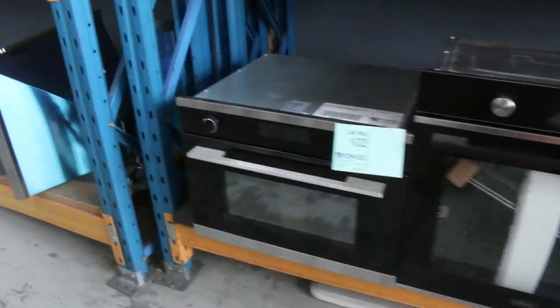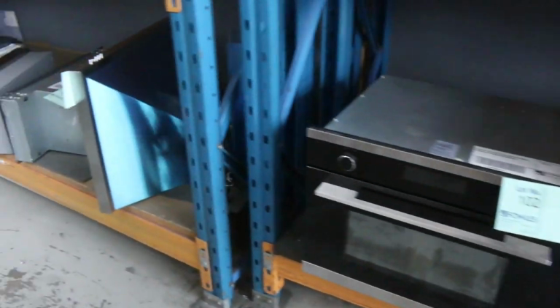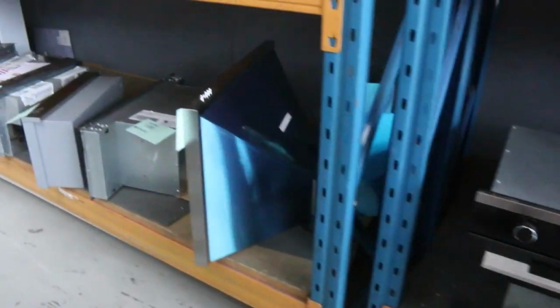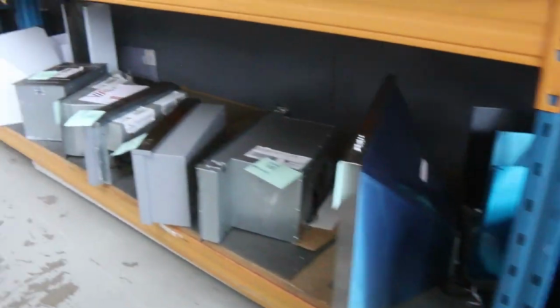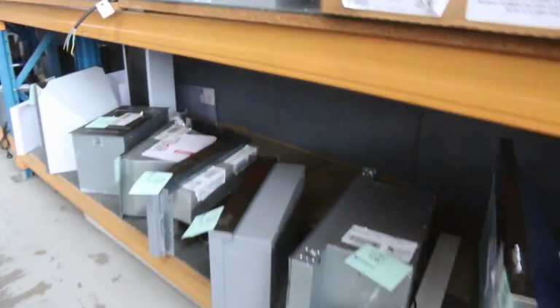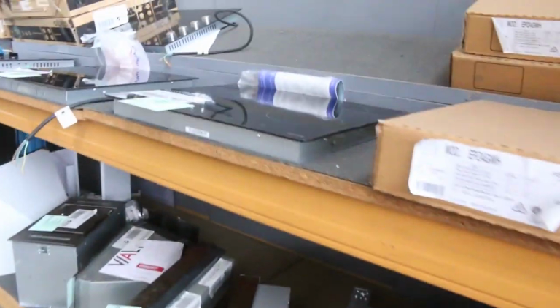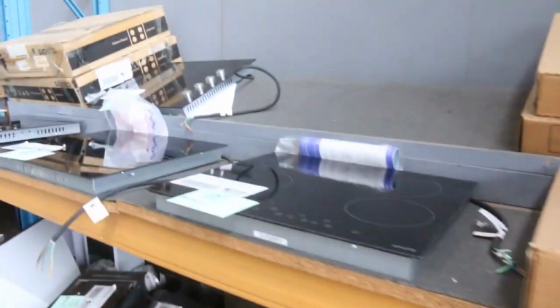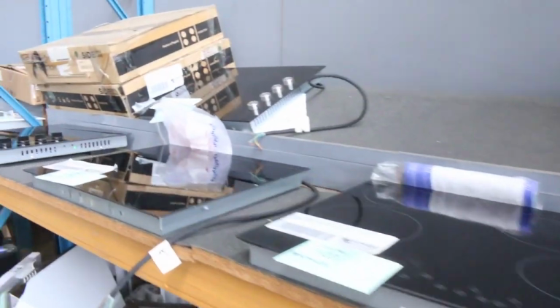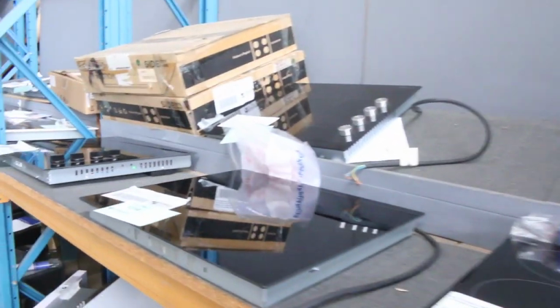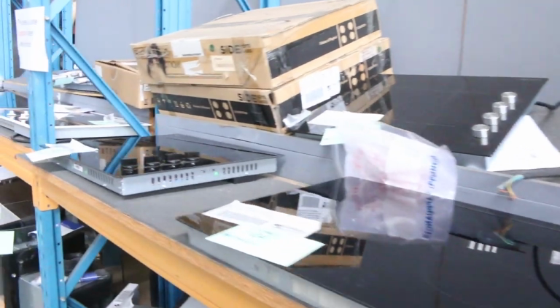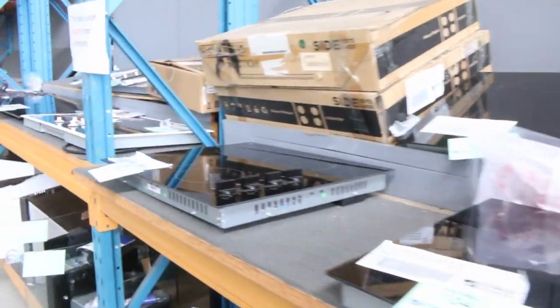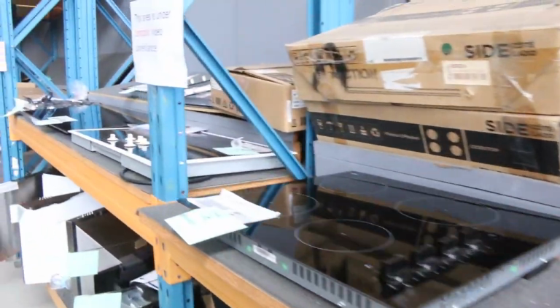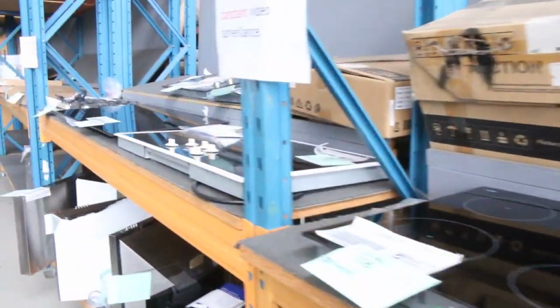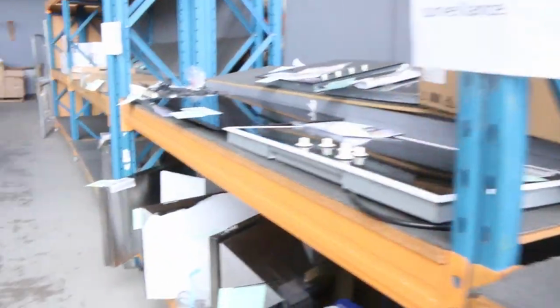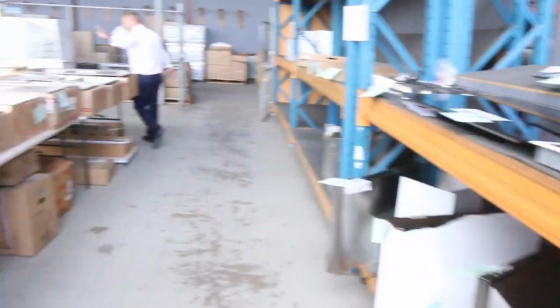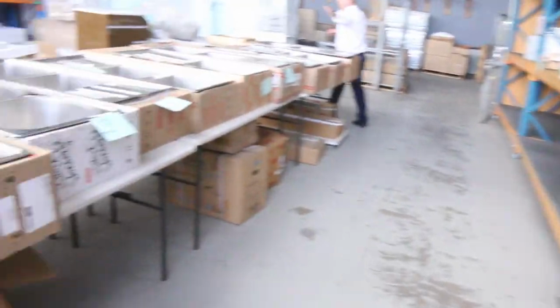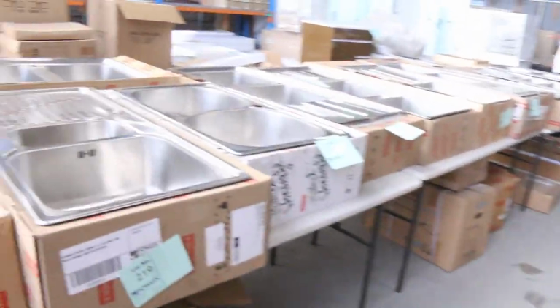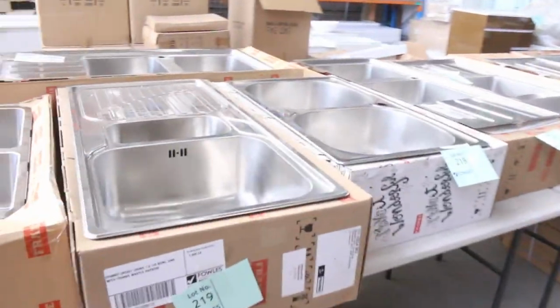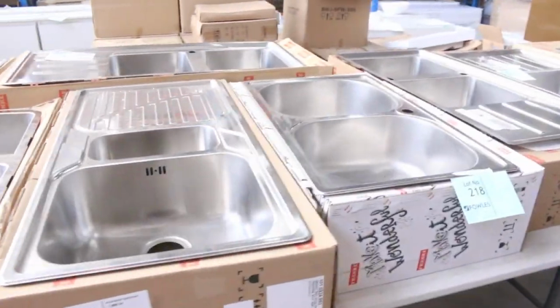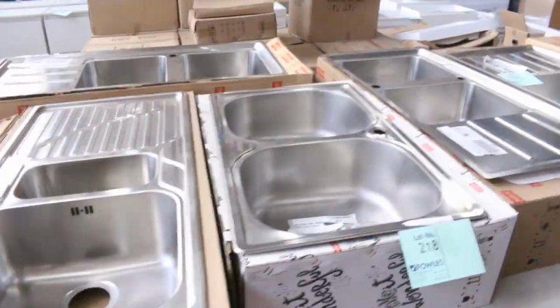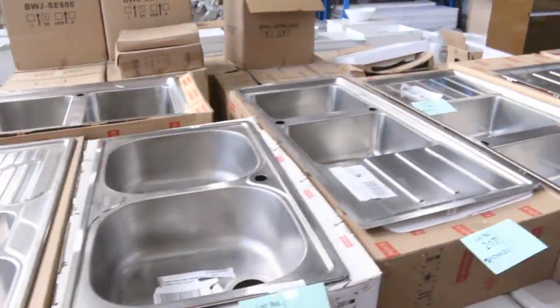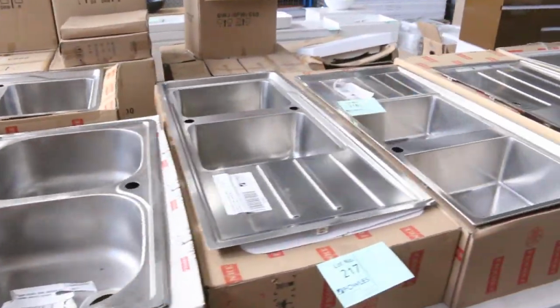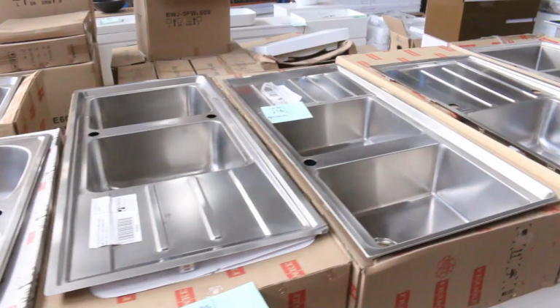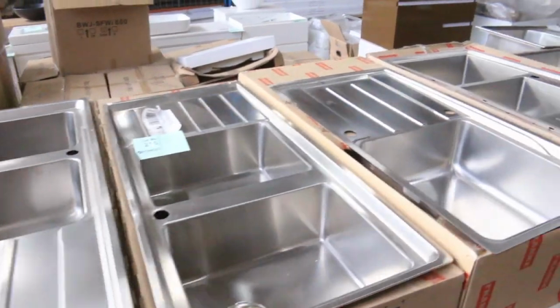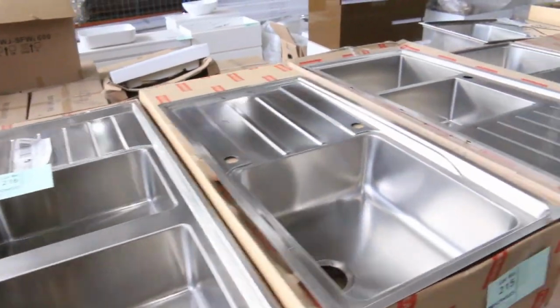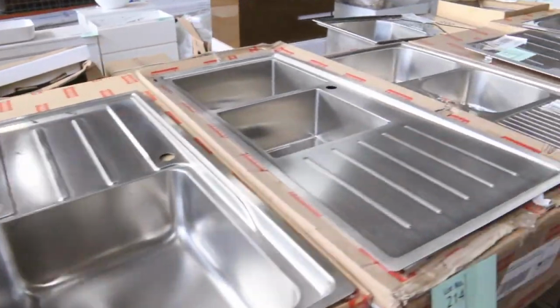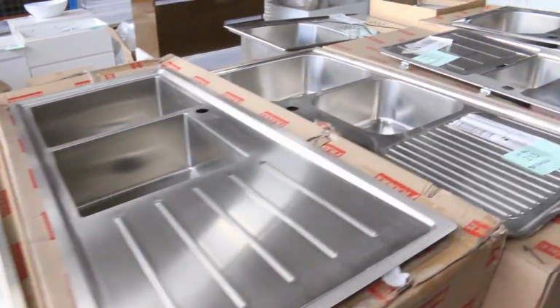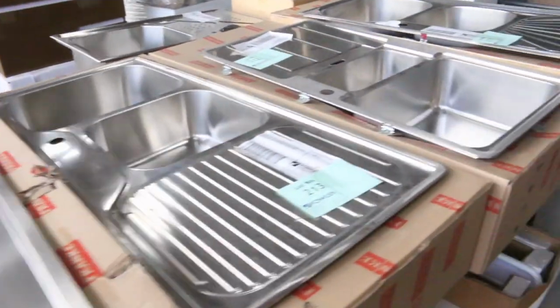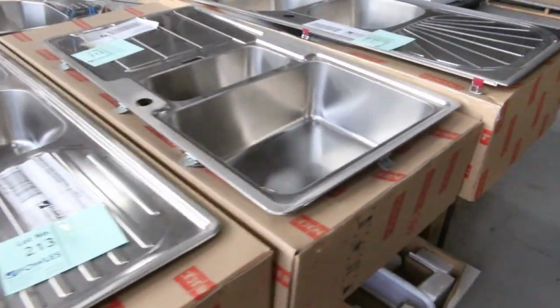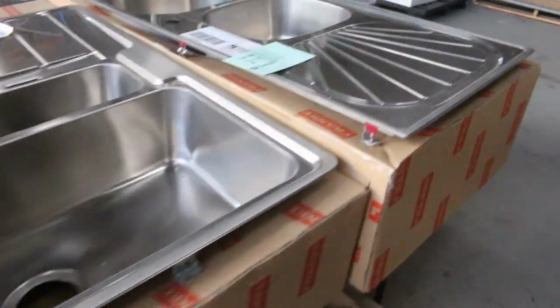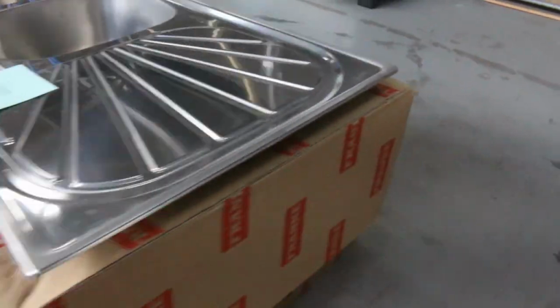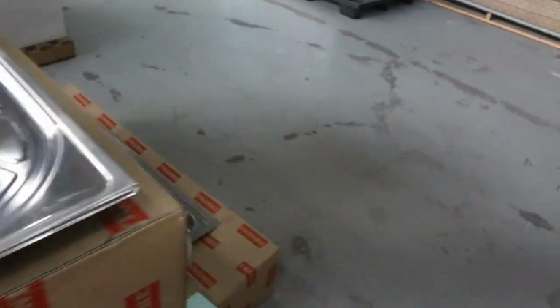Heaps of range hoods and heaps of stainless steel sinks as well. These usually go for about half to a third of the retail money.